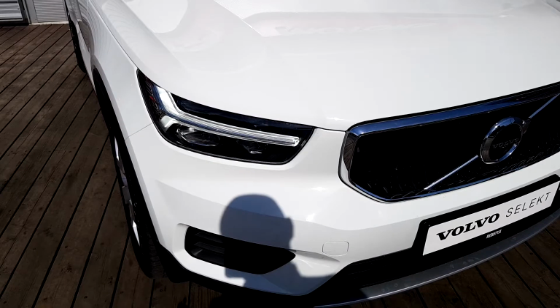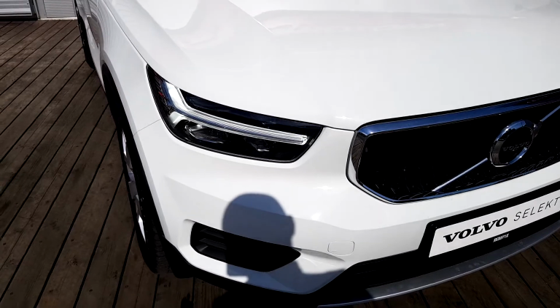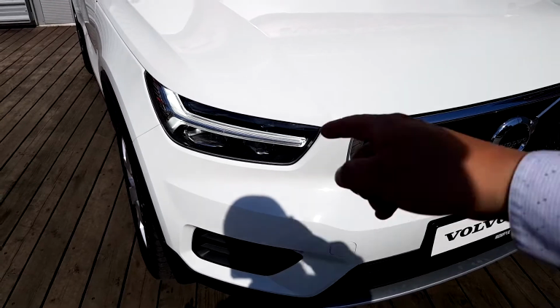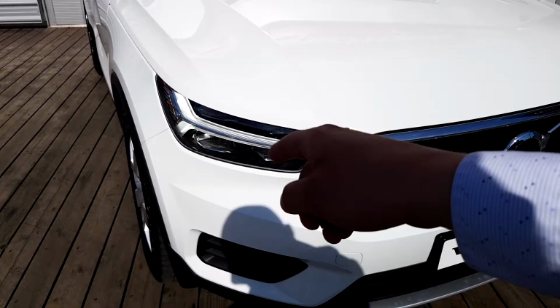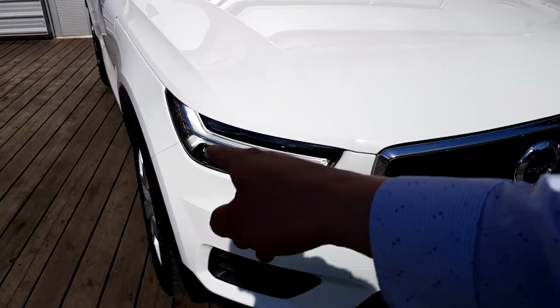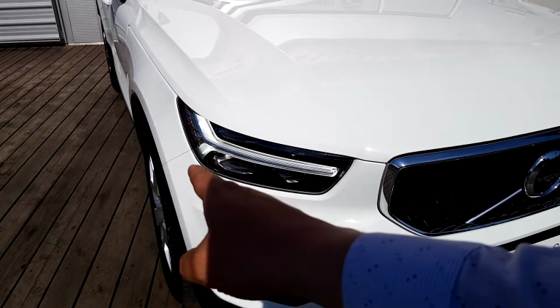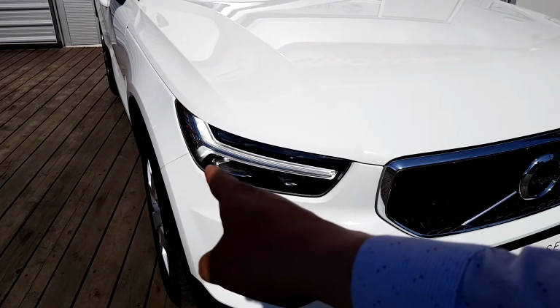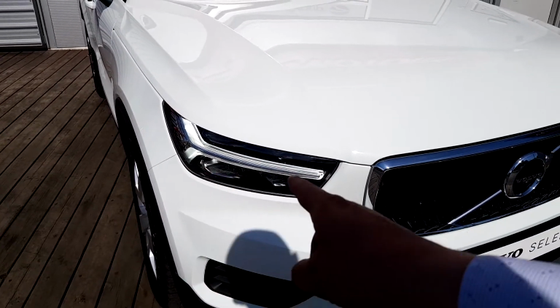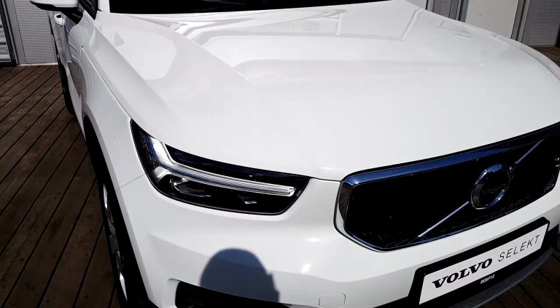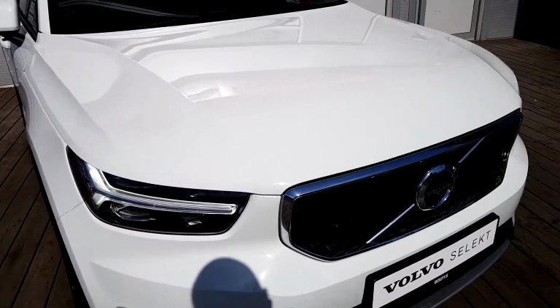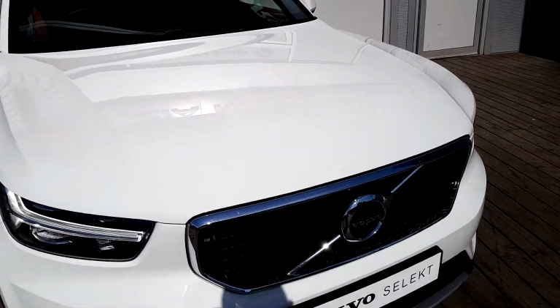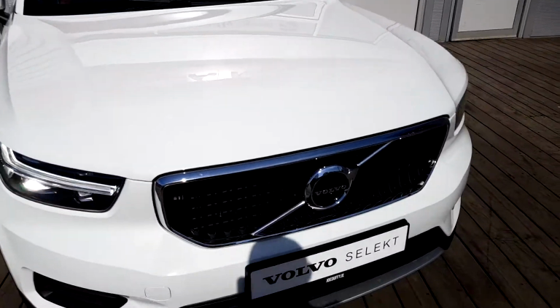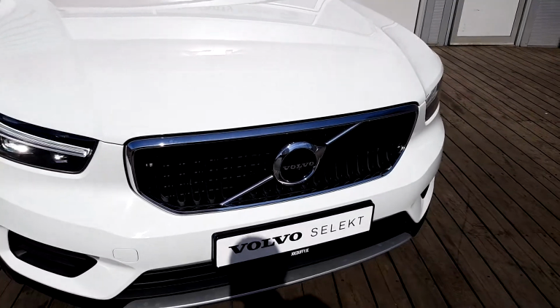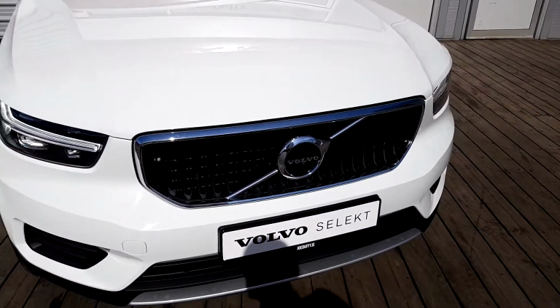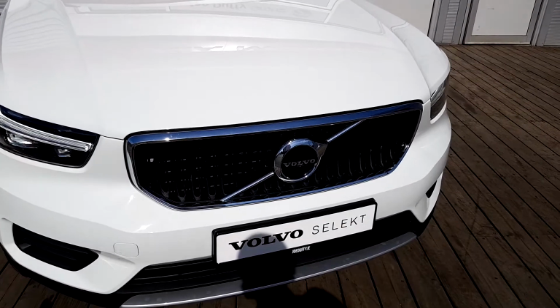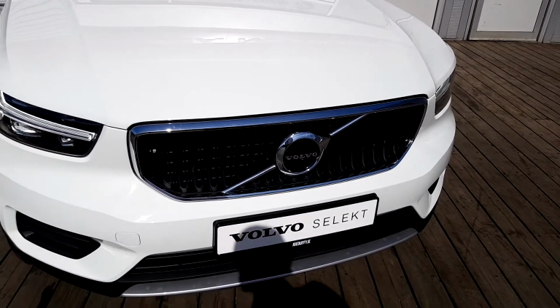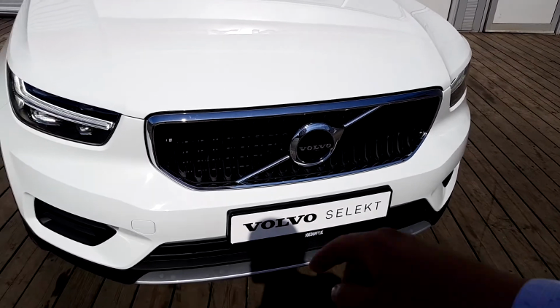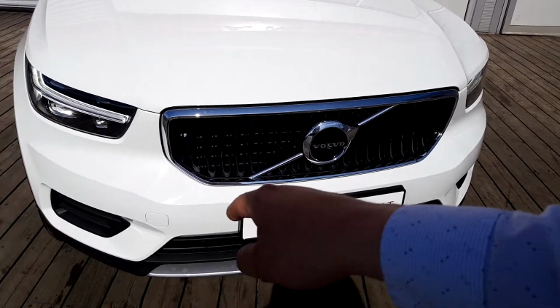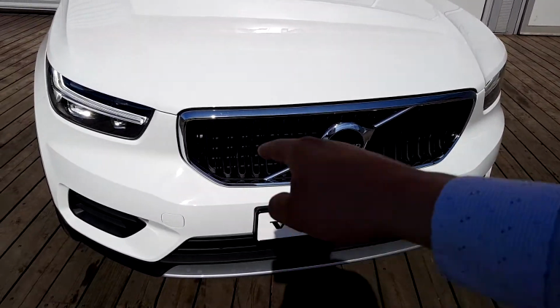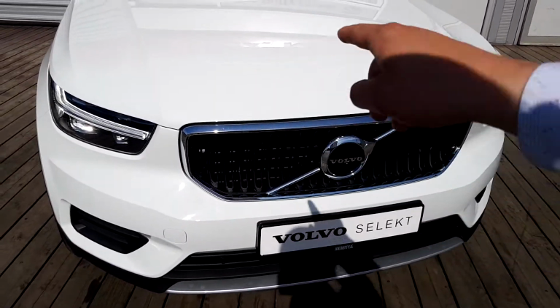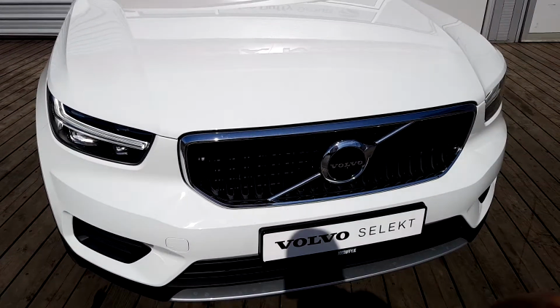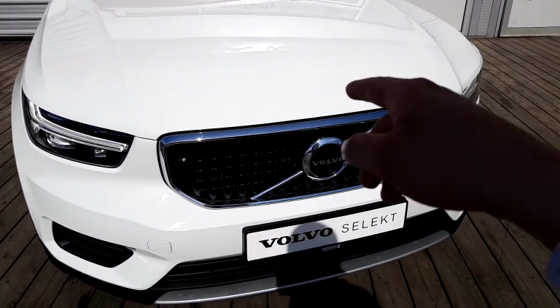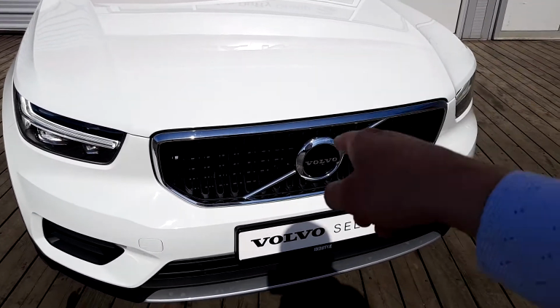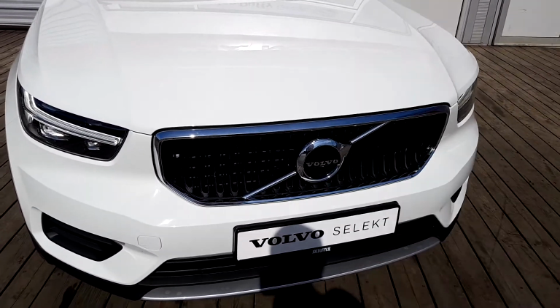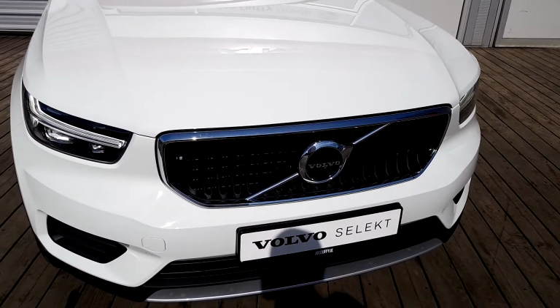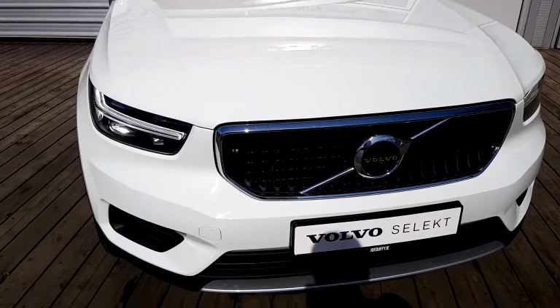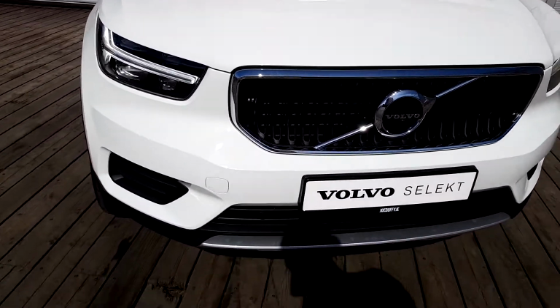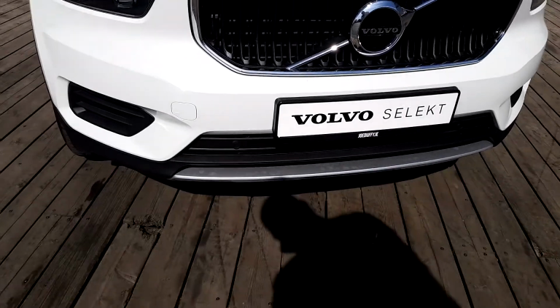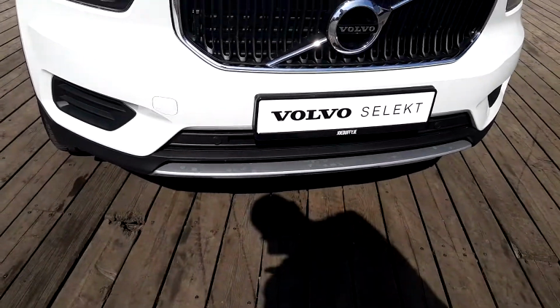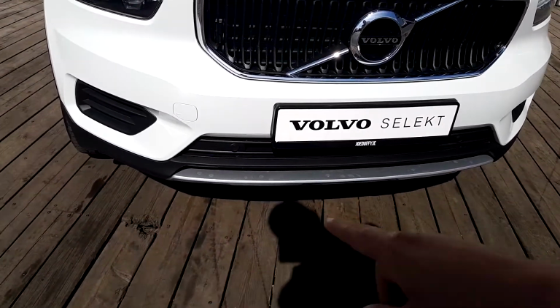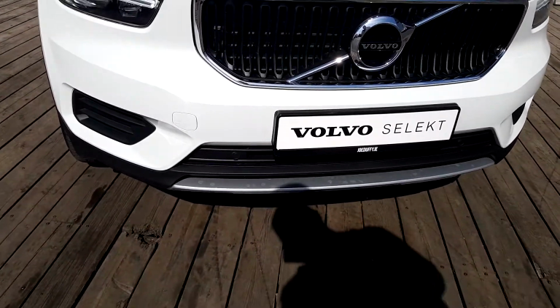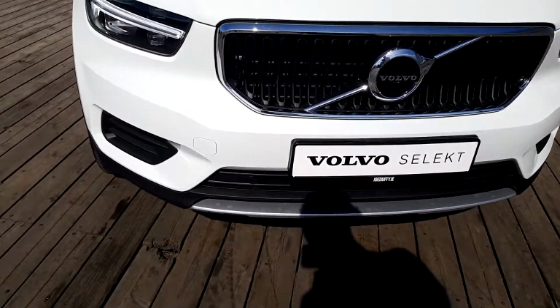Here we have our auto headlights with our LED daytime running lights straight through. Here we have our signature grille with our black inserts, our chrome surrounds and also our signature Volvo badge. And just down below we have our front sensors that run along the front.